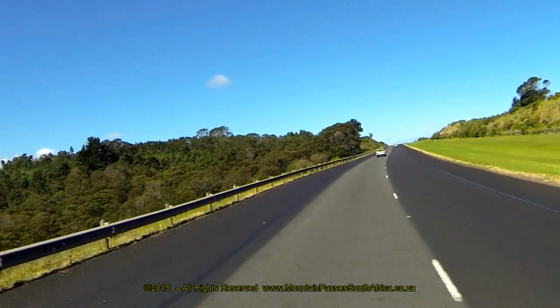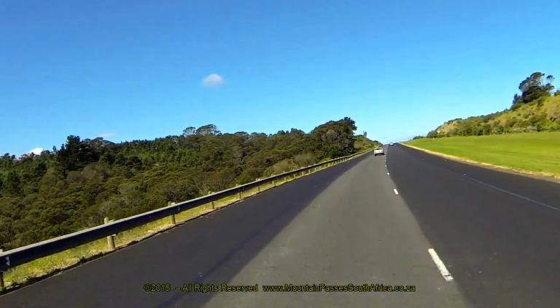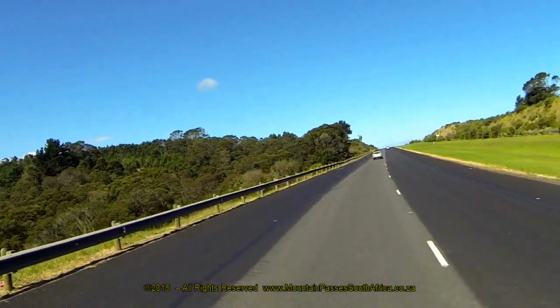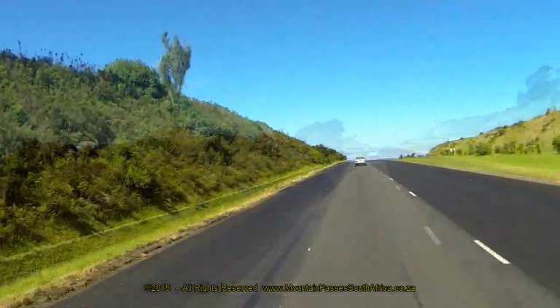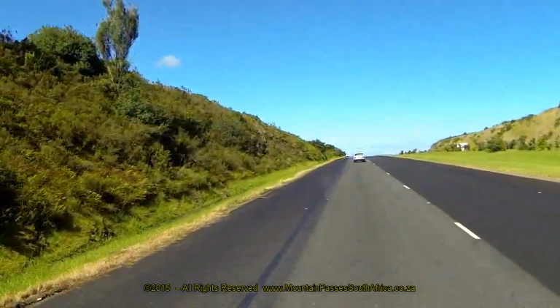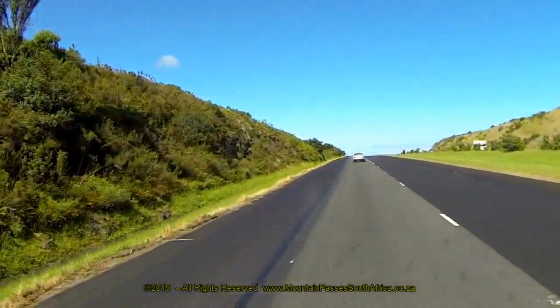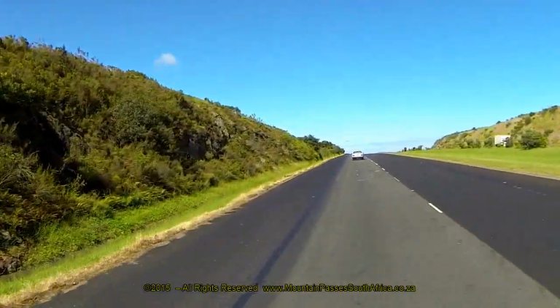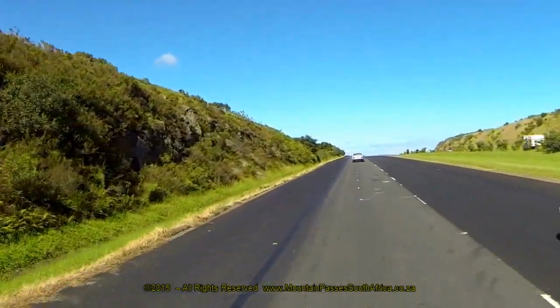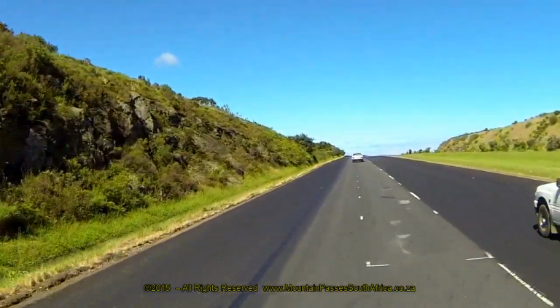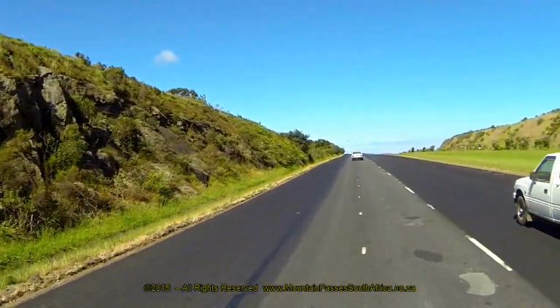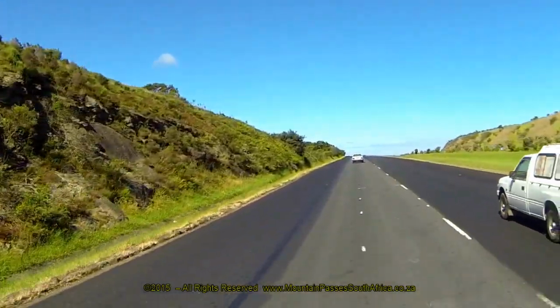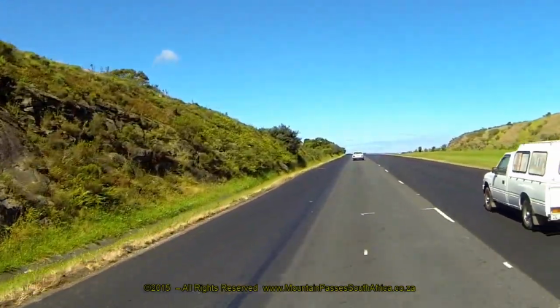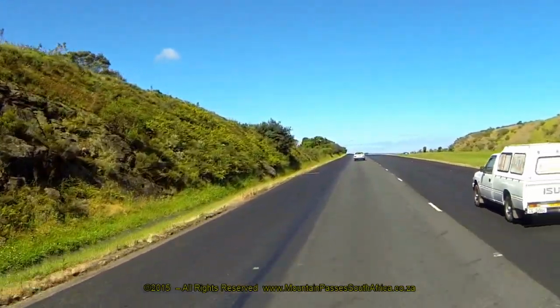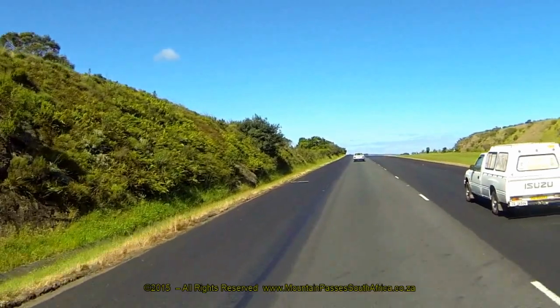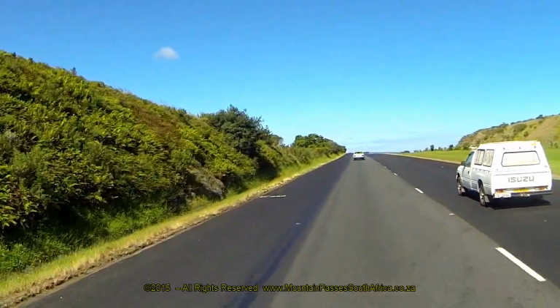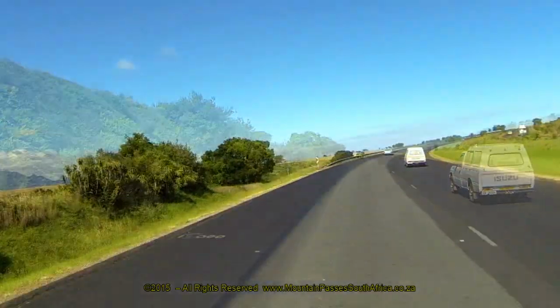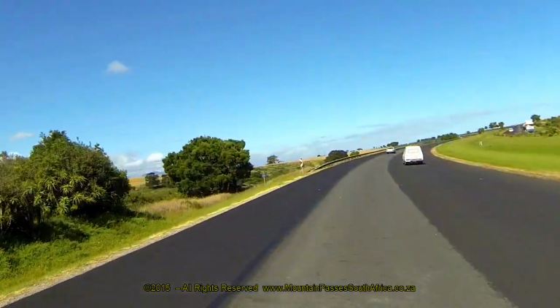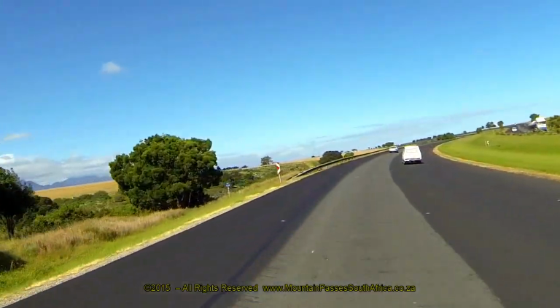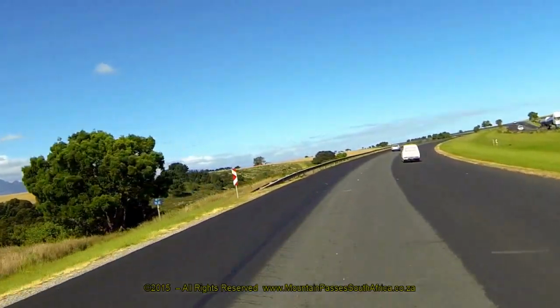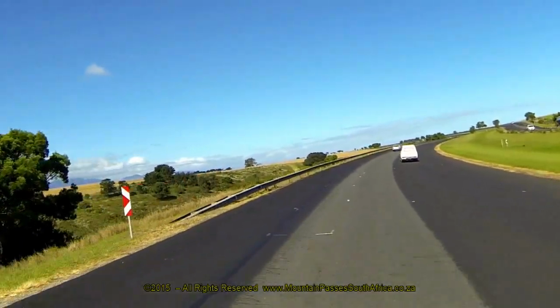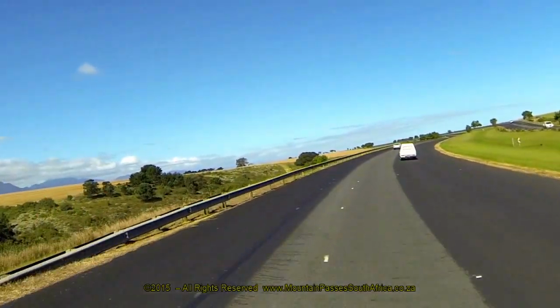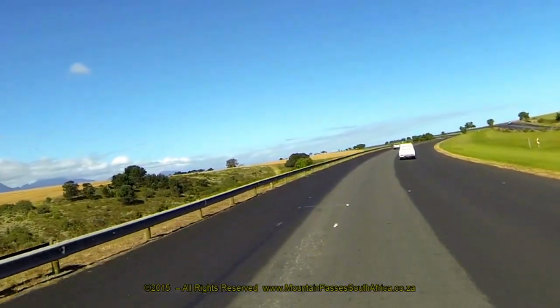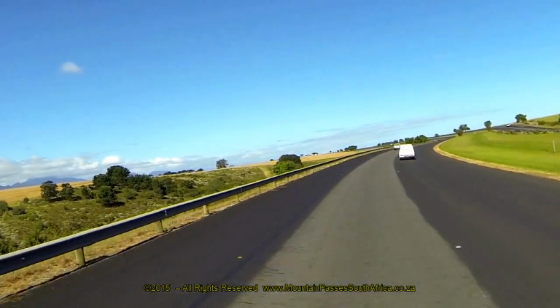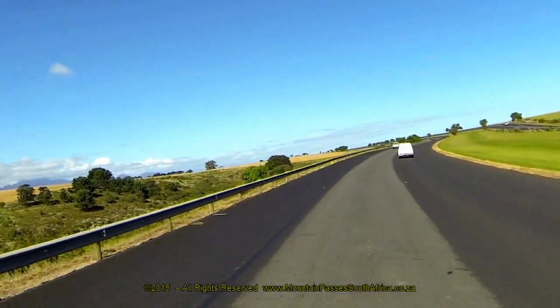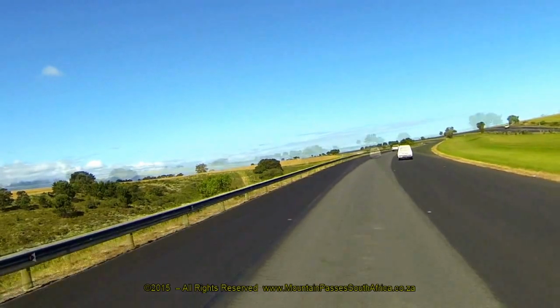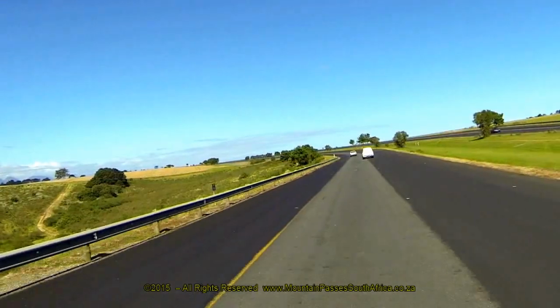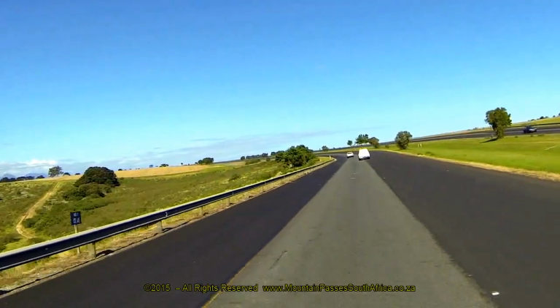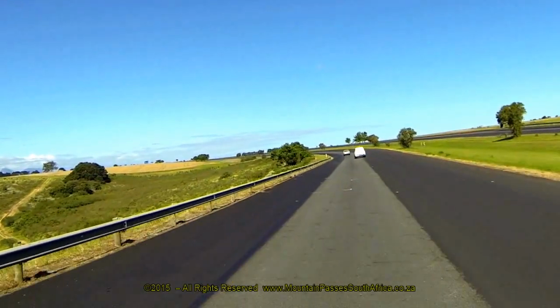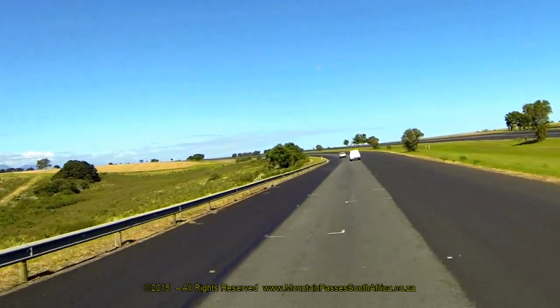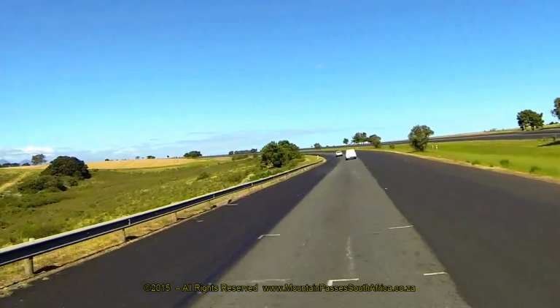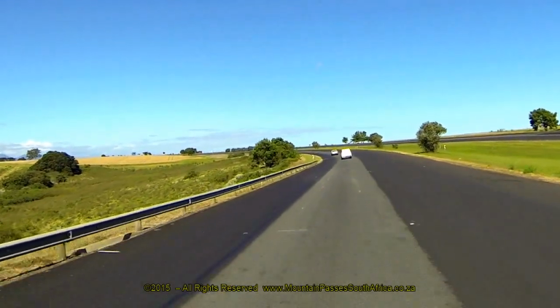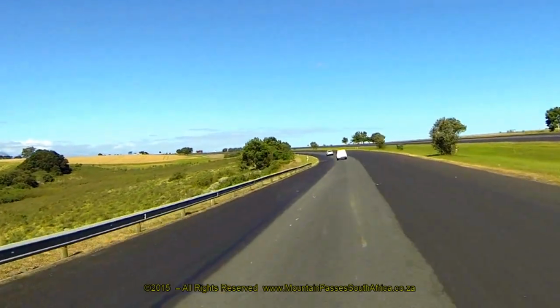The road then ascends the eastern side of the valley via an easy left-hand curve, then straightens out and climbs at a steeper gradient where it eases off to 1 in 25 as the road sweeps into a wide right-hand S-bend near the end of the pass.